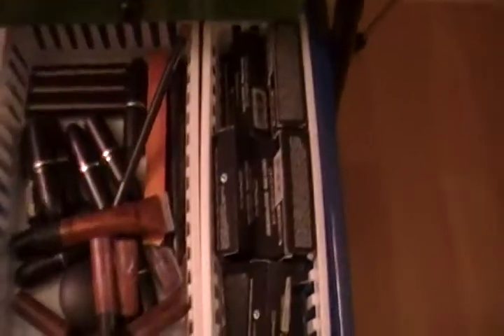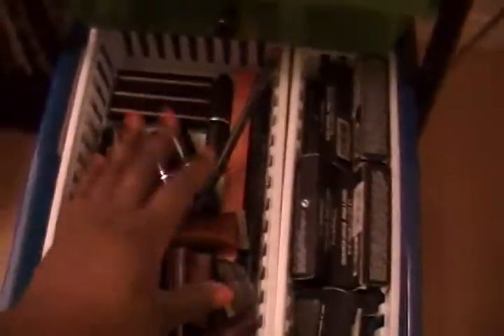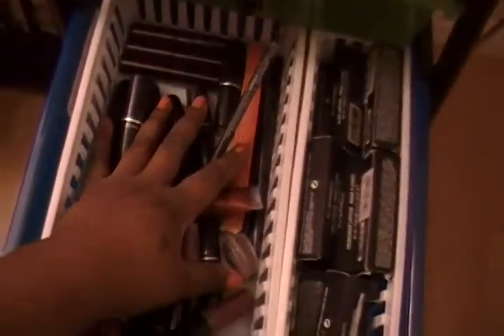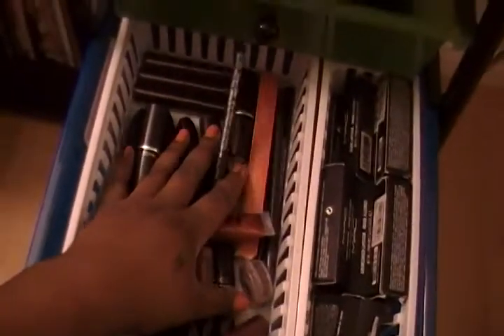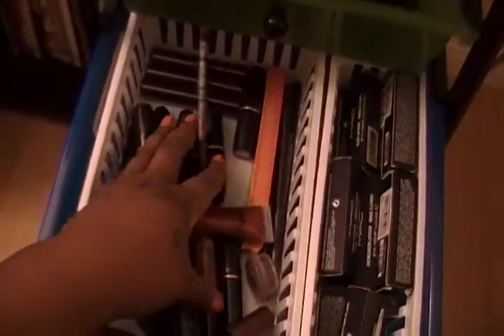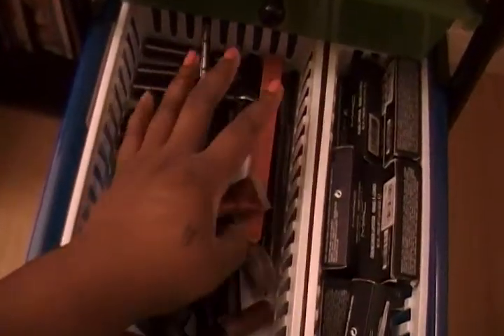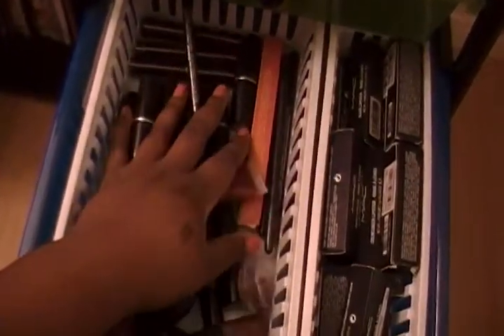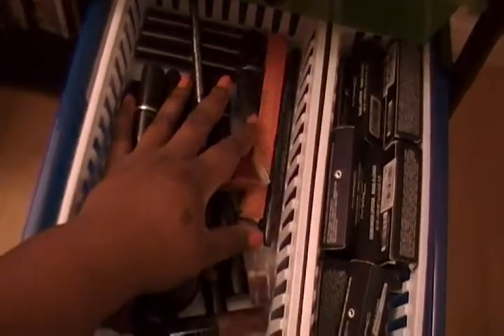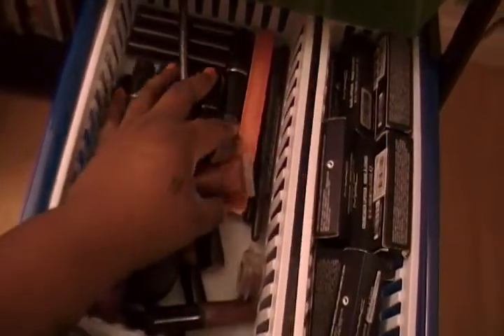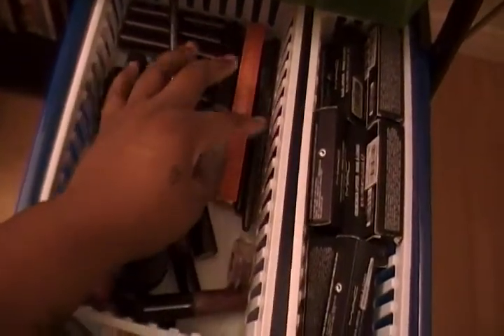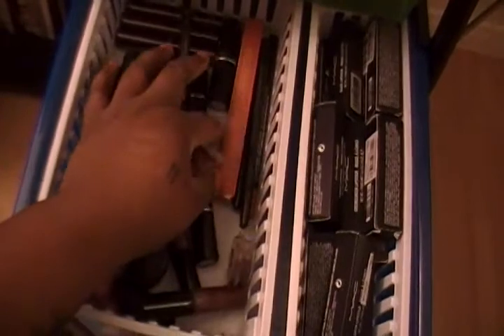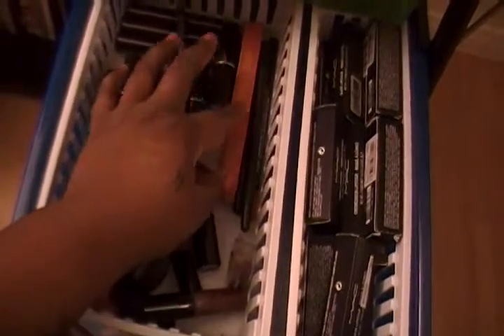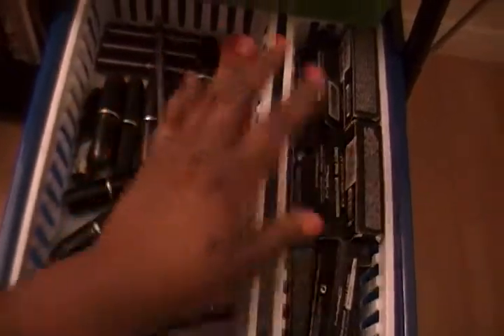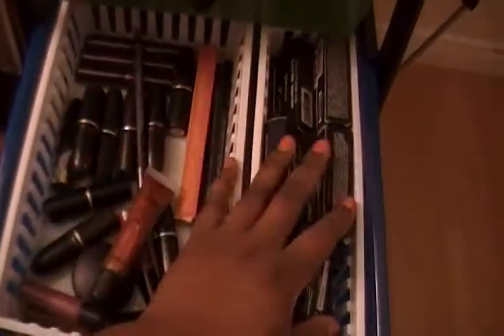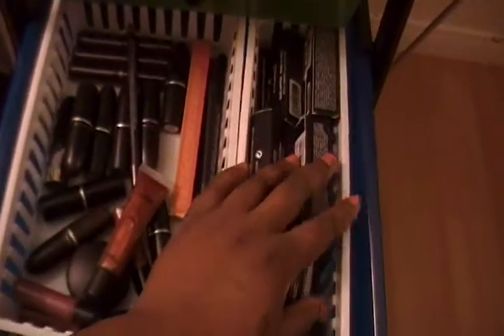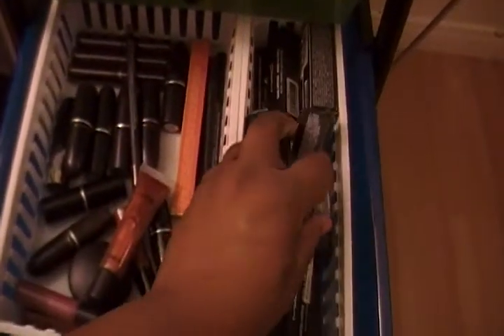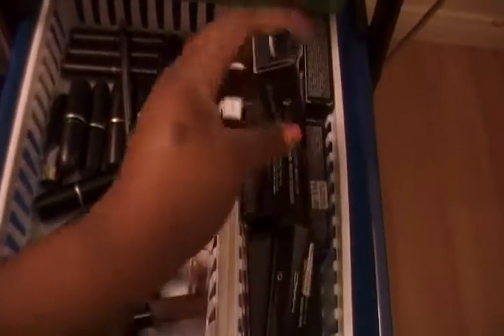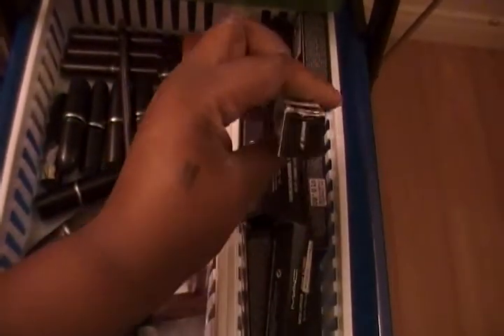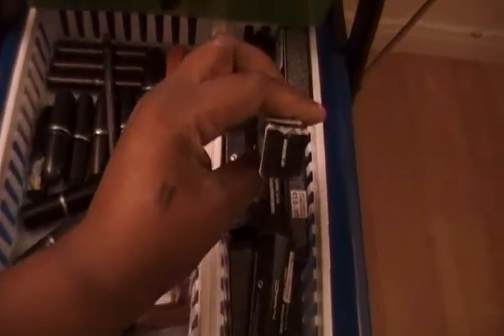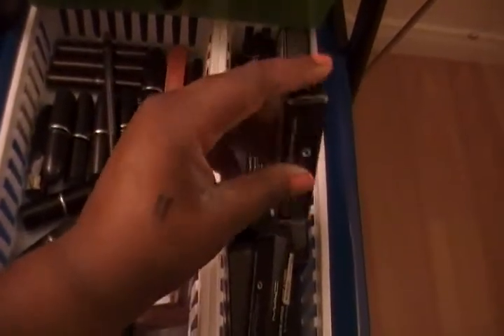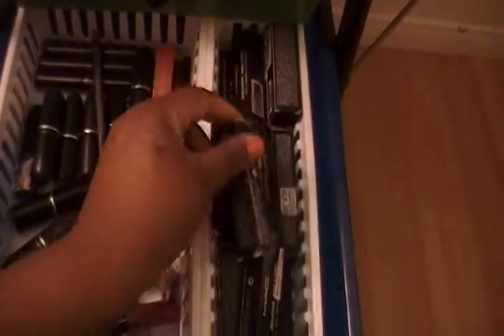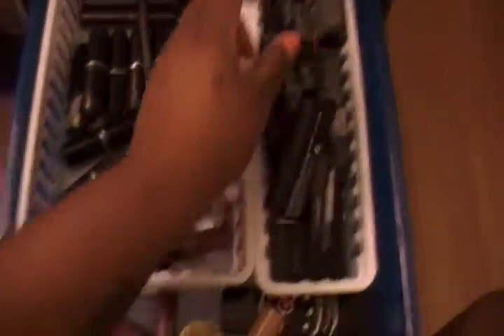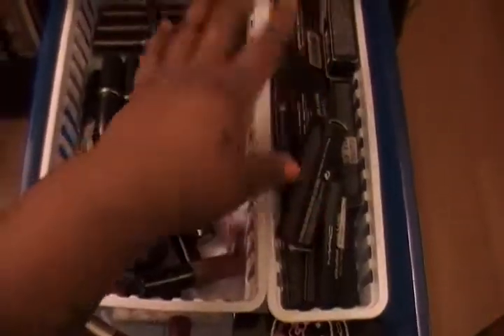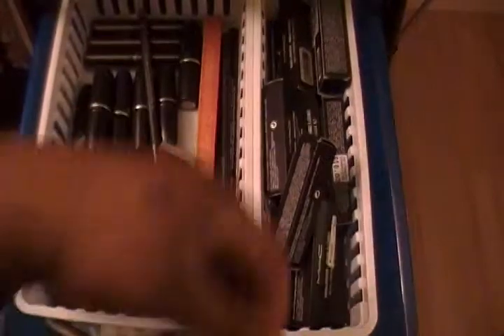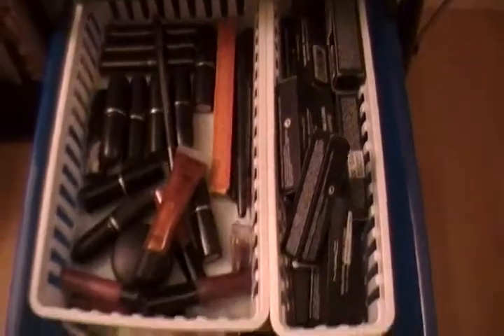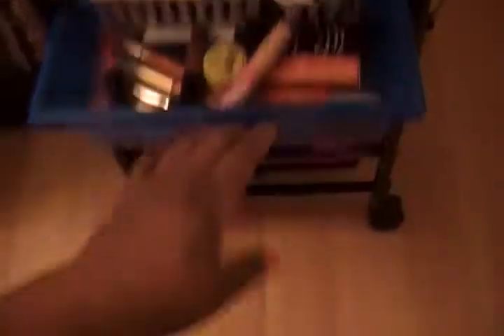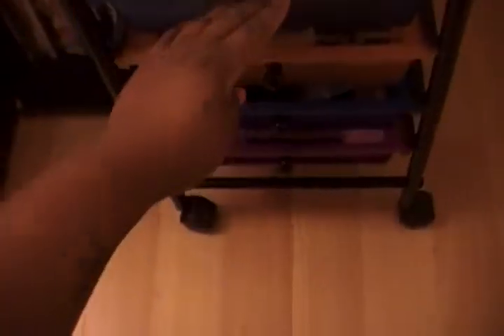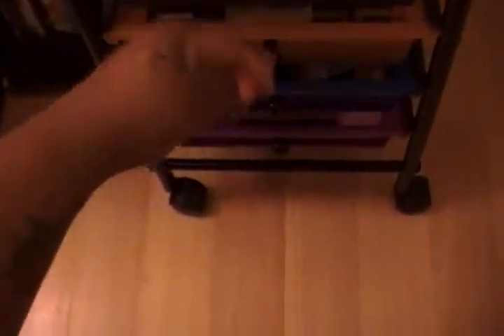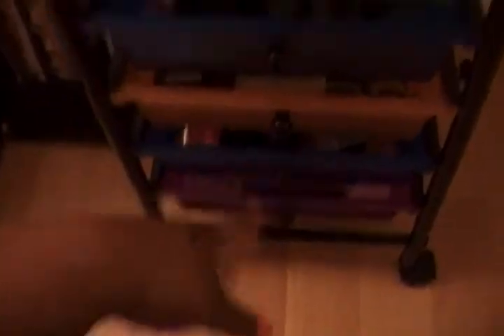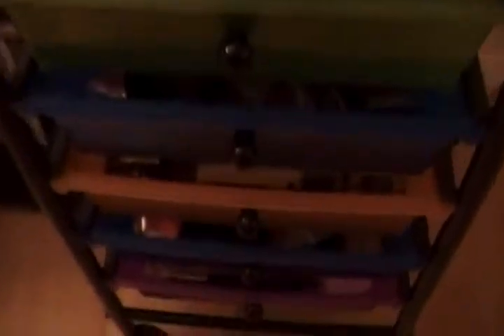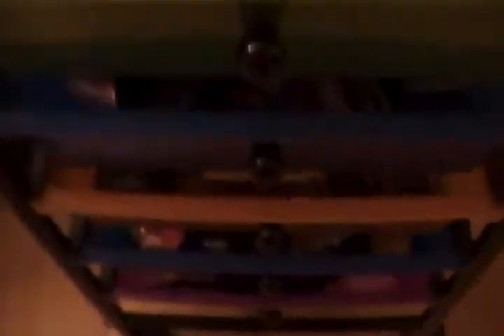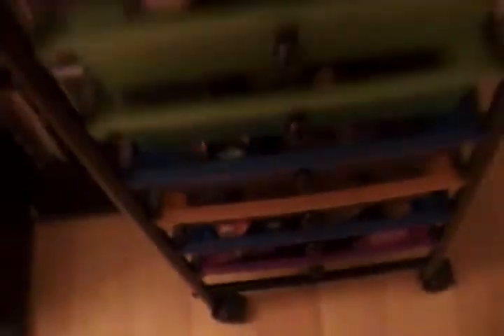These are all my MAC lipsticks and lip glosses that don't have the boxes, other than this one. And then these are the ones I kept the boxes for — I keep them in there, like my lipsticks. And that's it for MAC stuff.